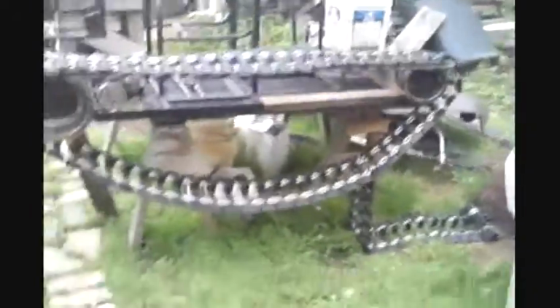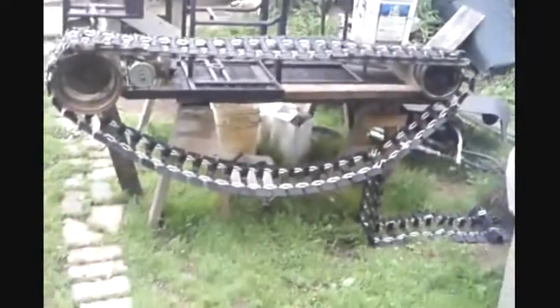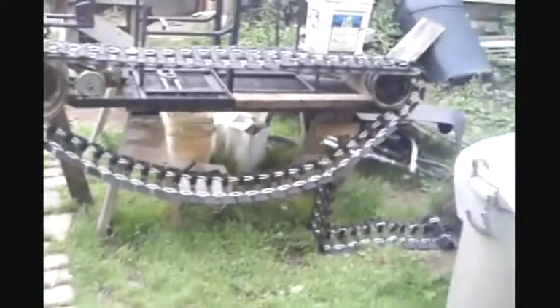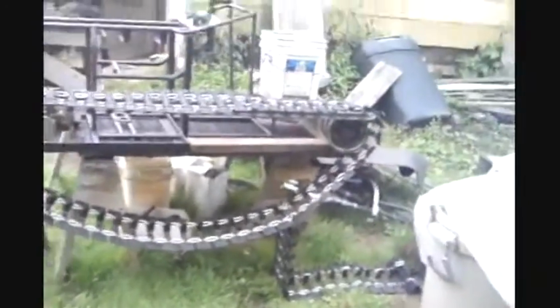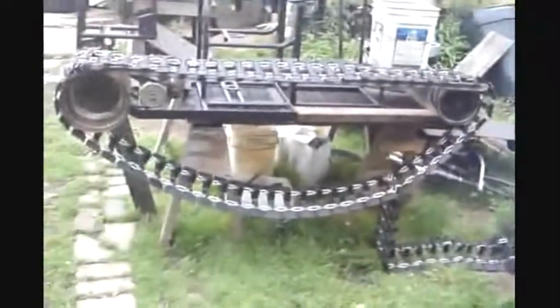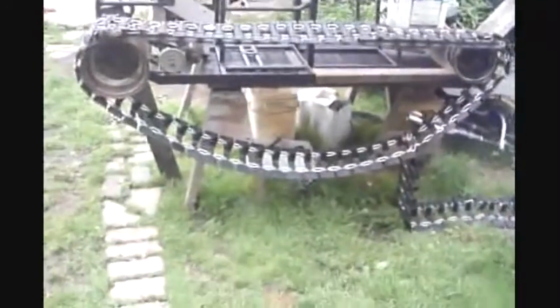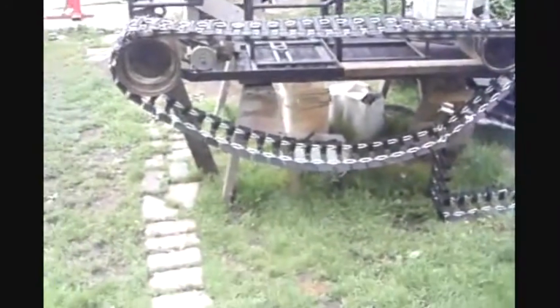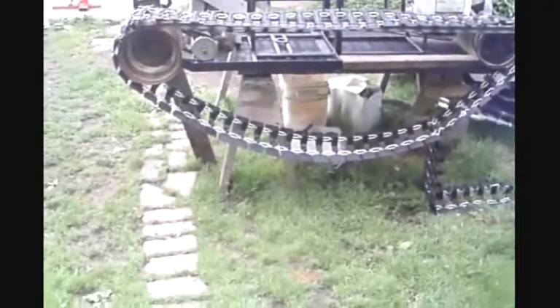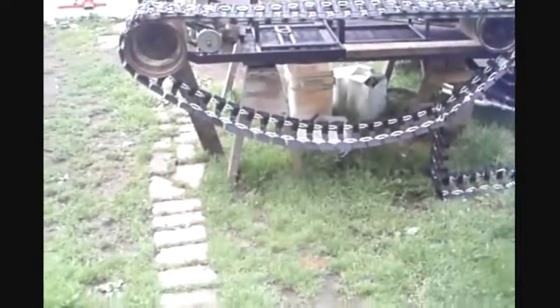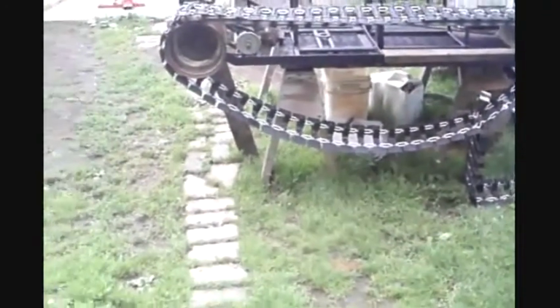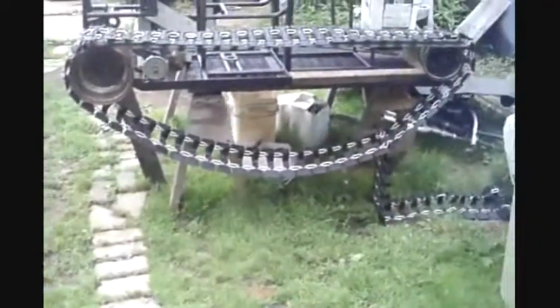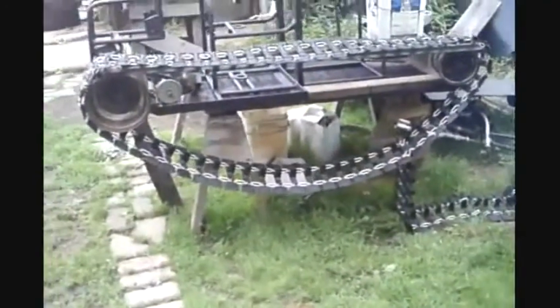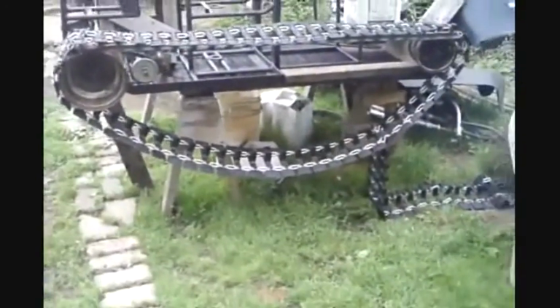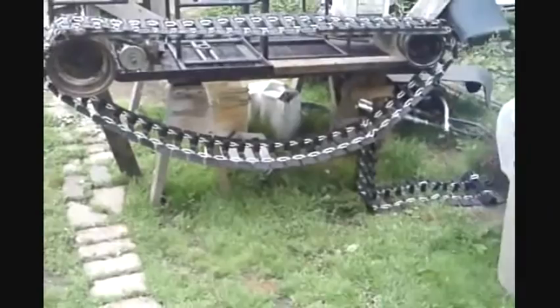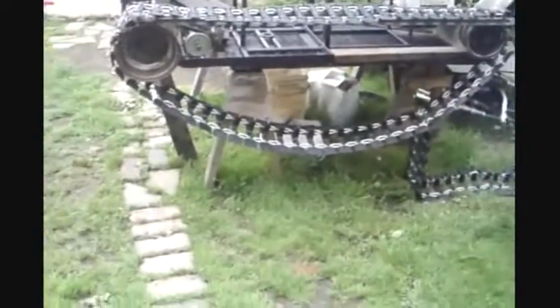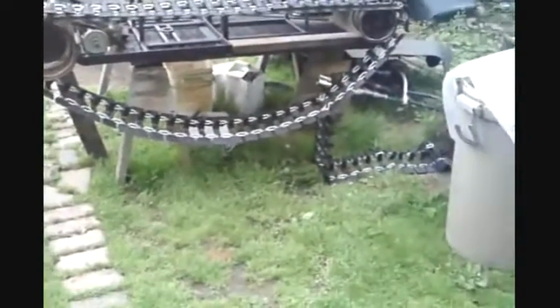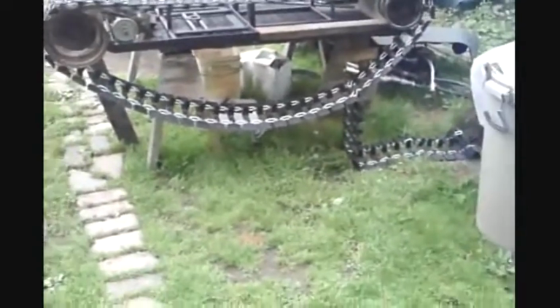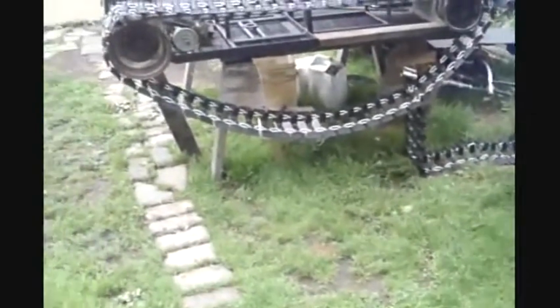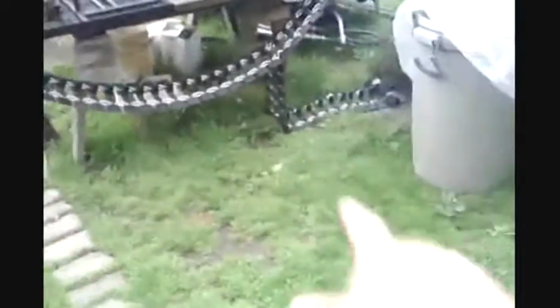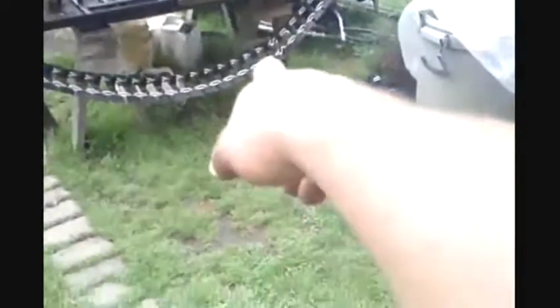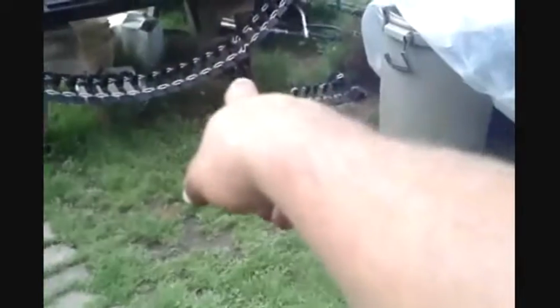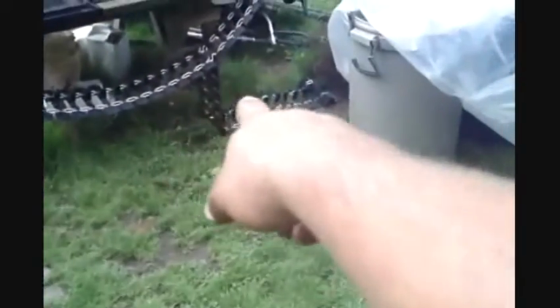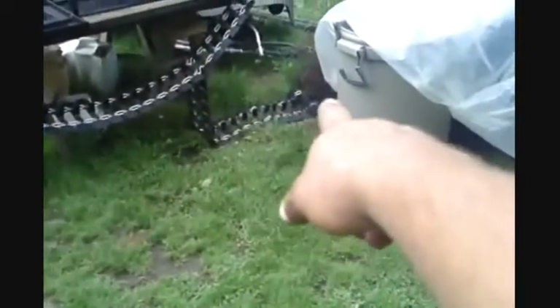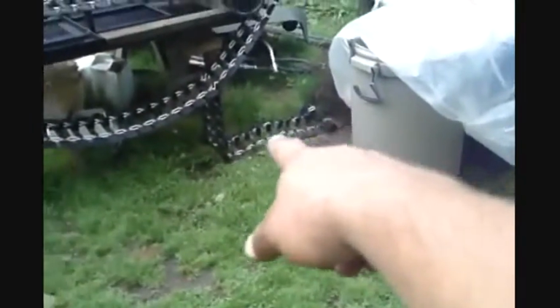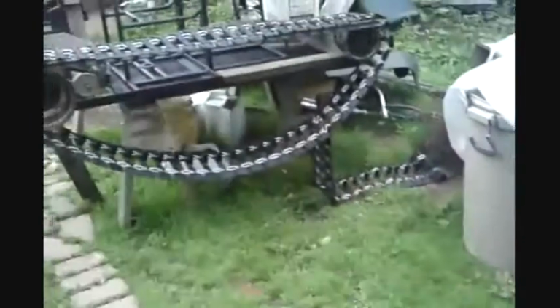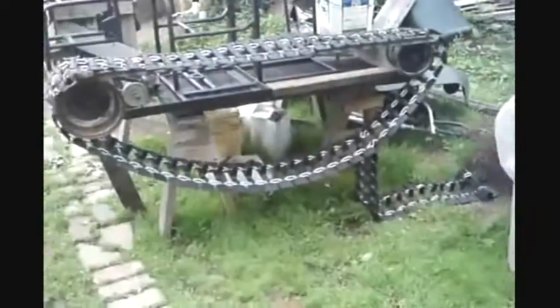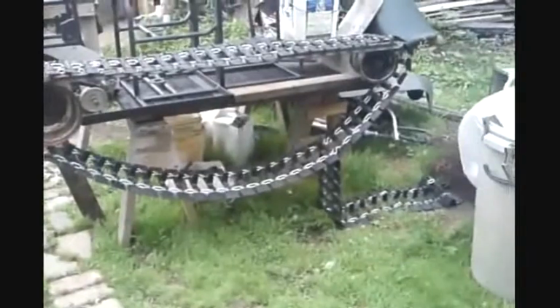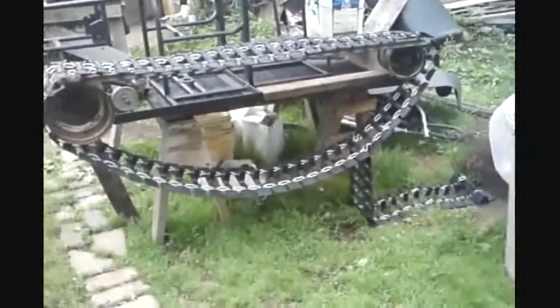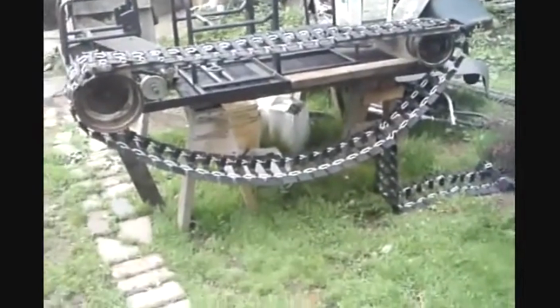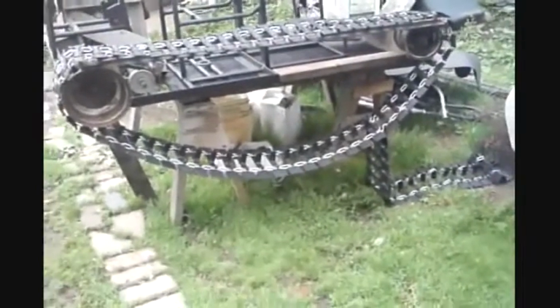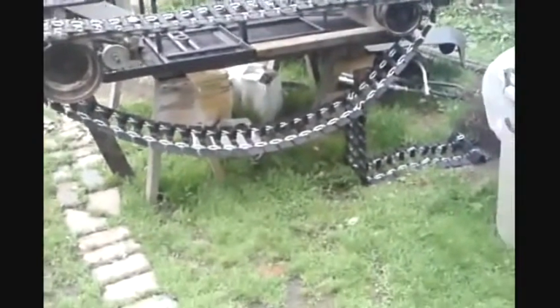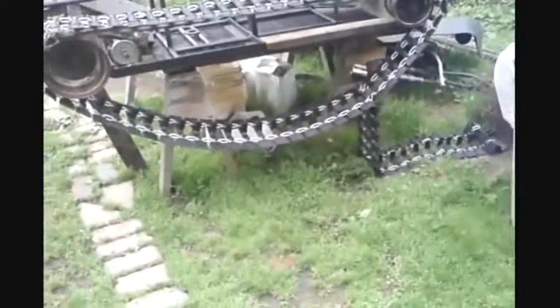I haven't weighed the track yet. I don't know how heavy — probably about 80, 90 pounds. But I'm not going to use all of it, so it will be lighter when I put it on there, because I'm not using all of it.